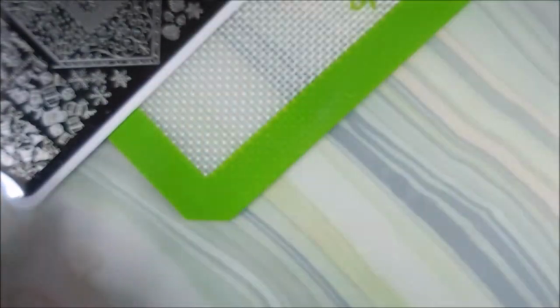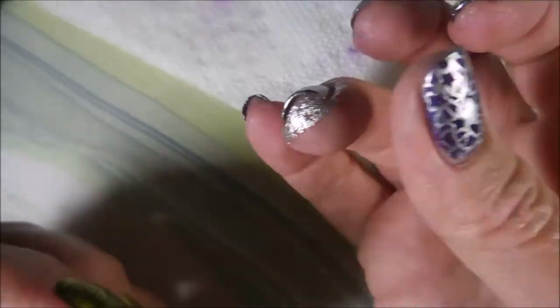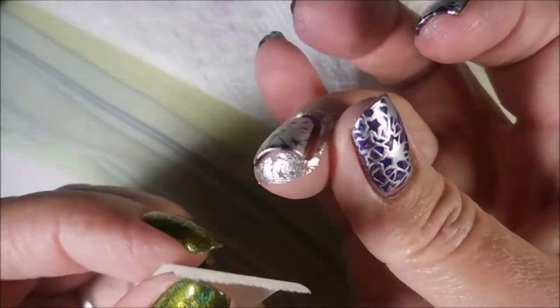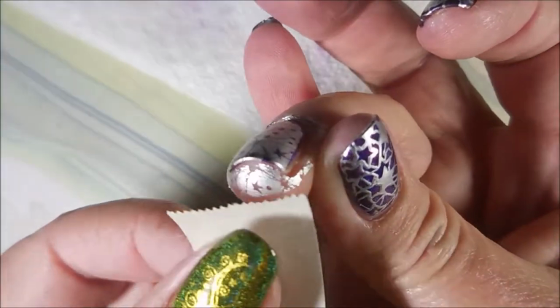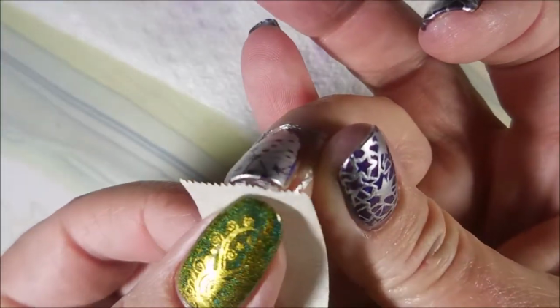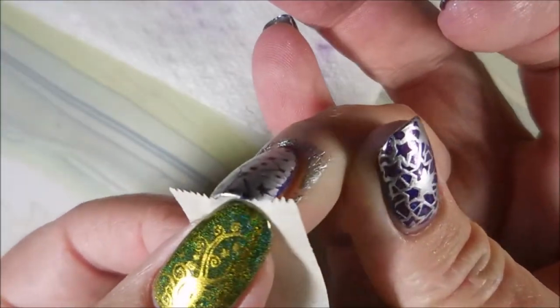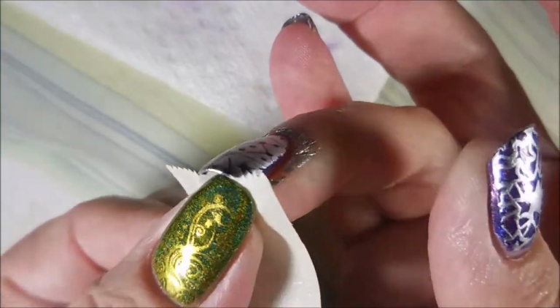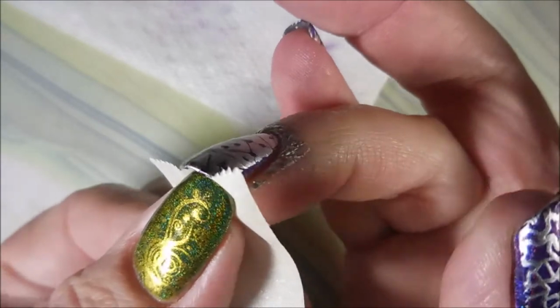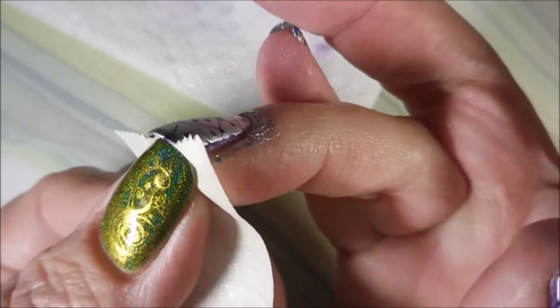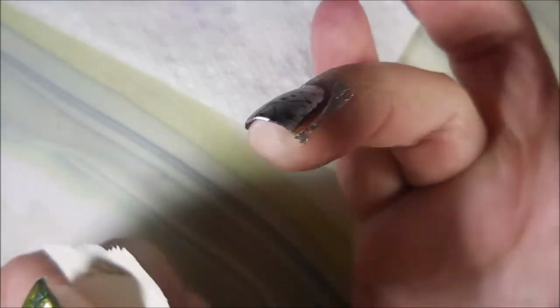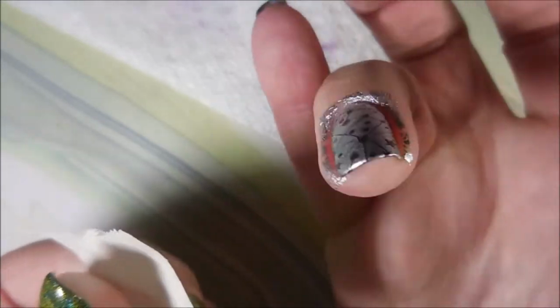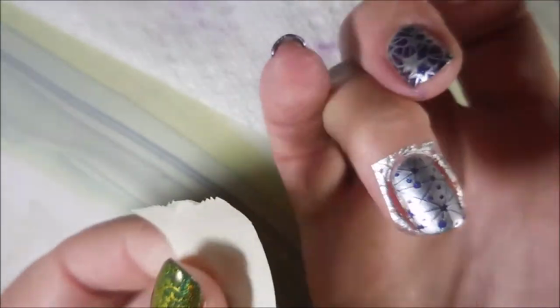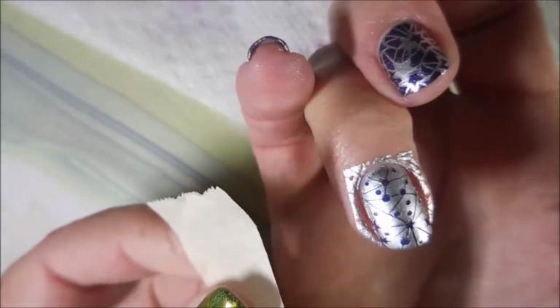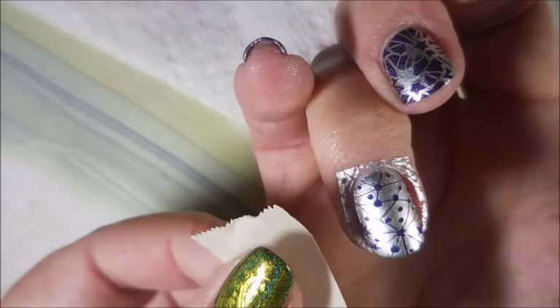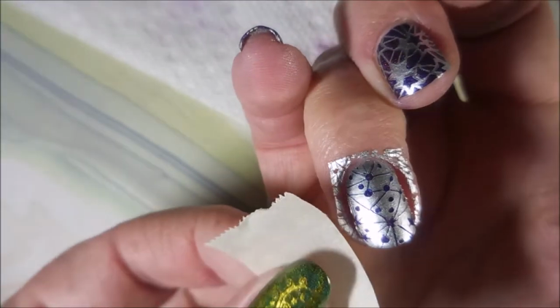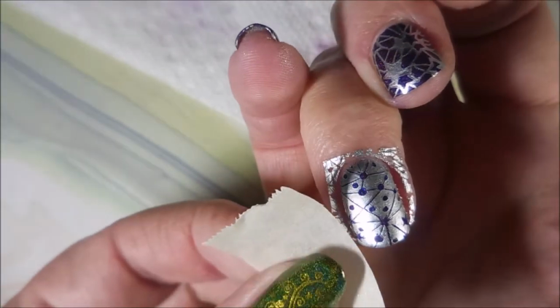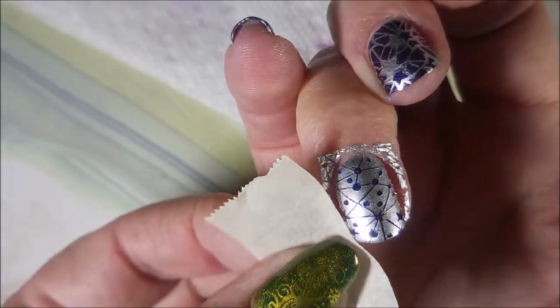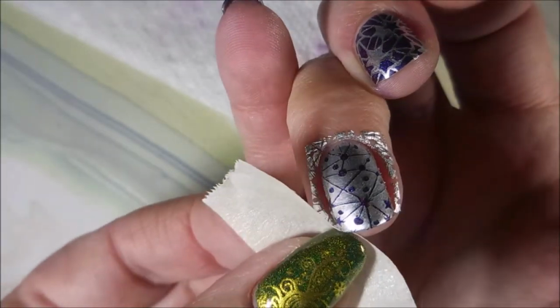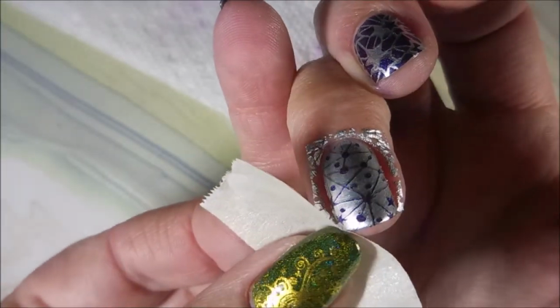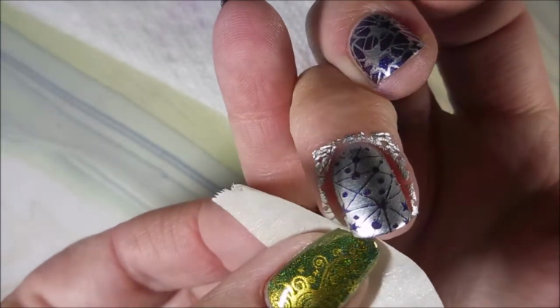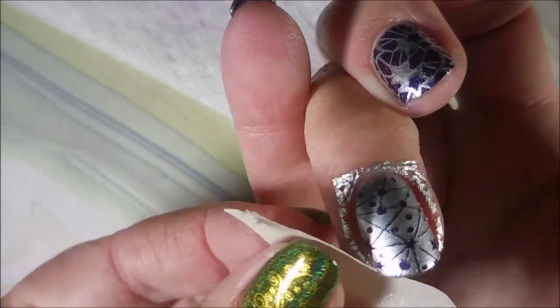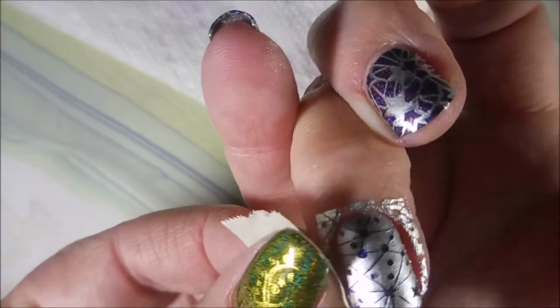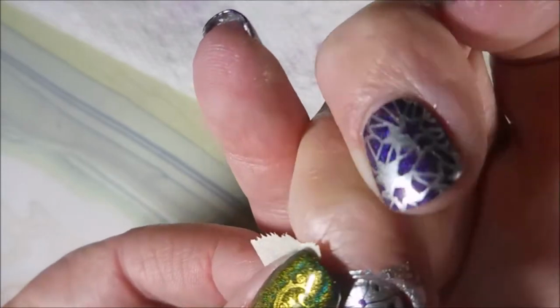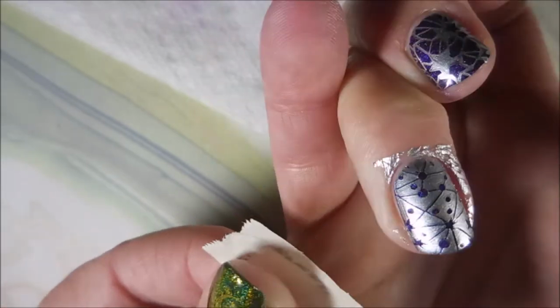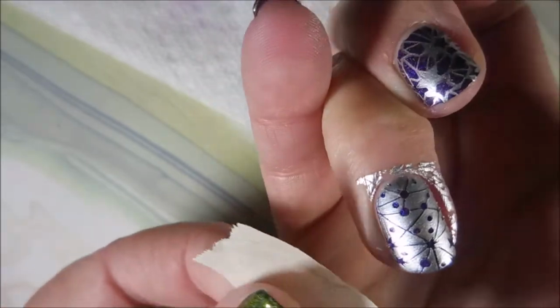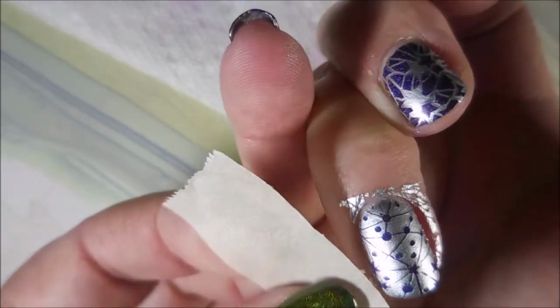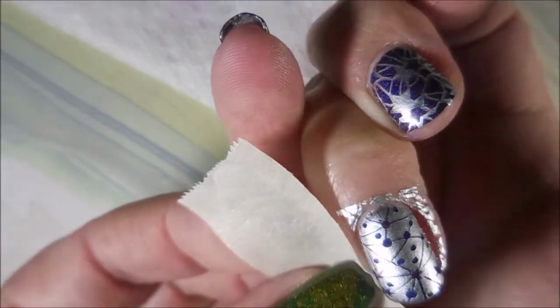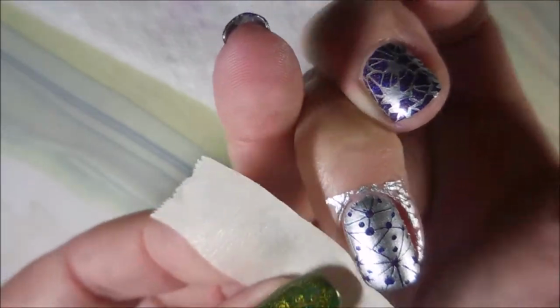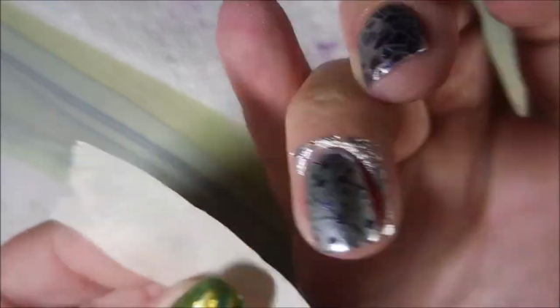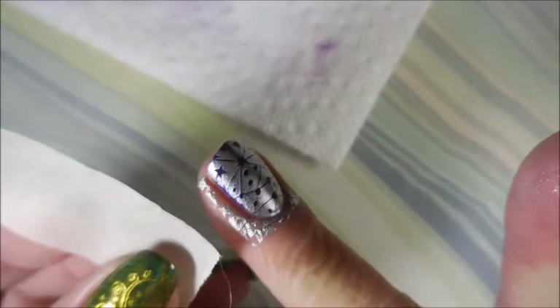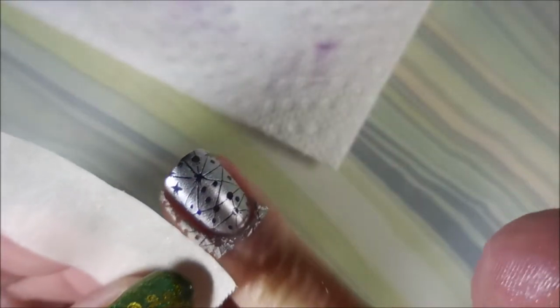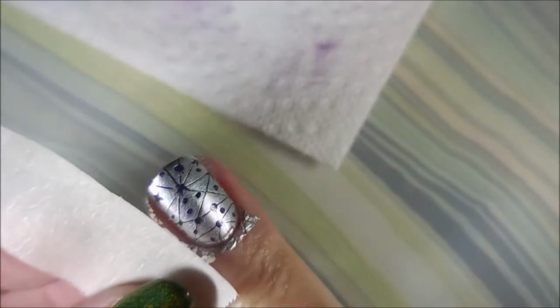I am using my little tape trick, and look at this — today it's working out like a dream. It is working so well. Love it when that happens.